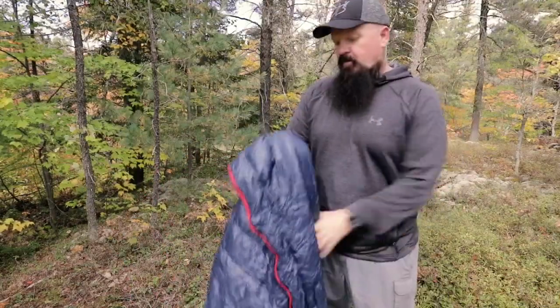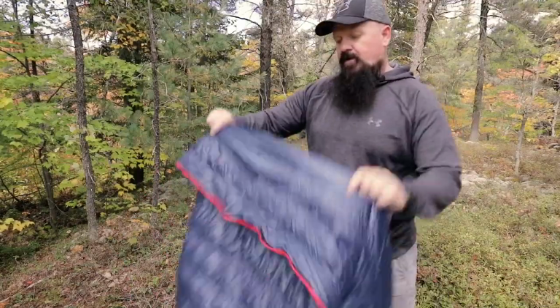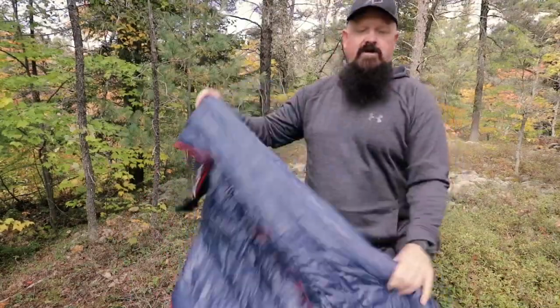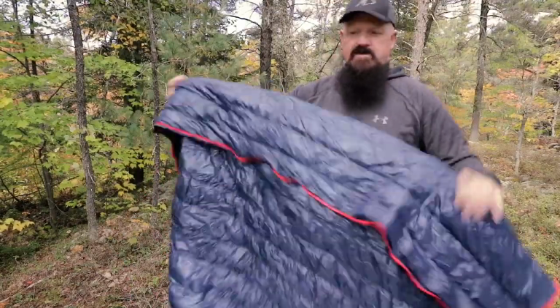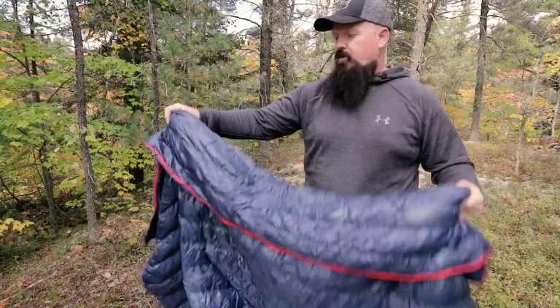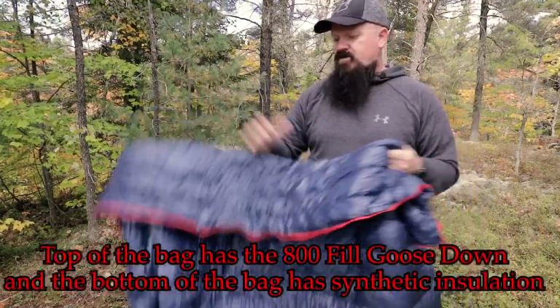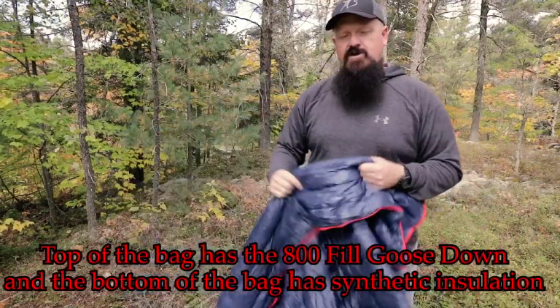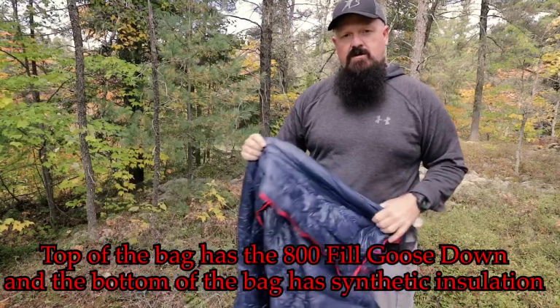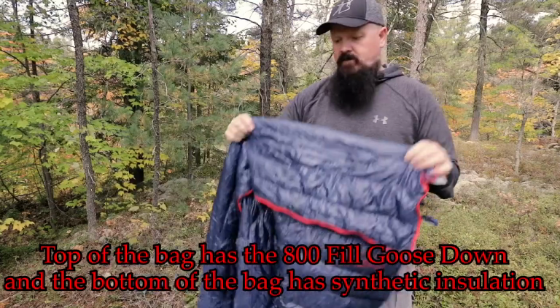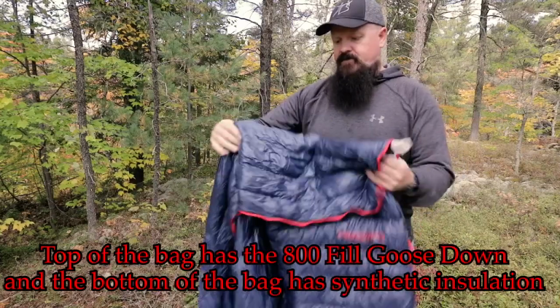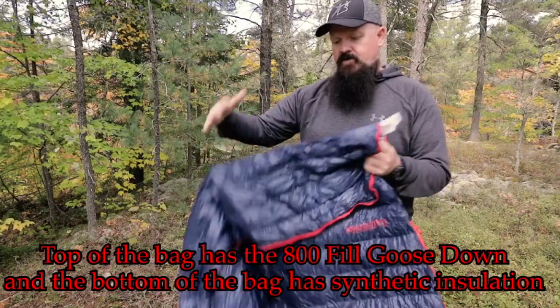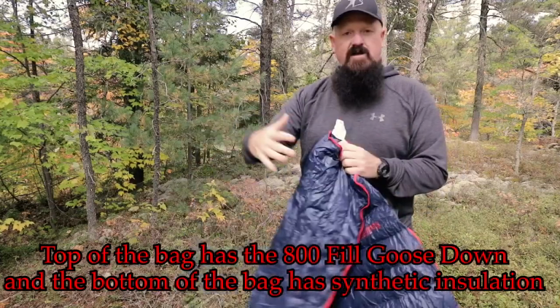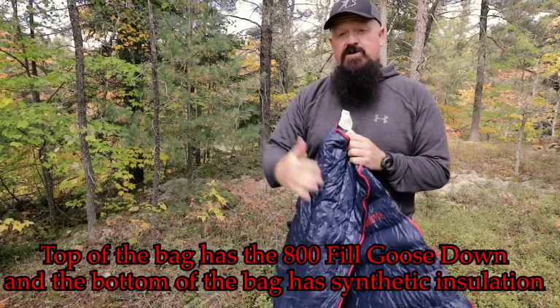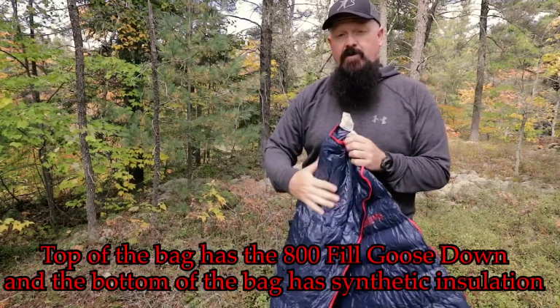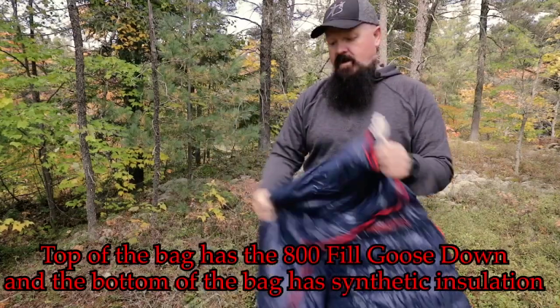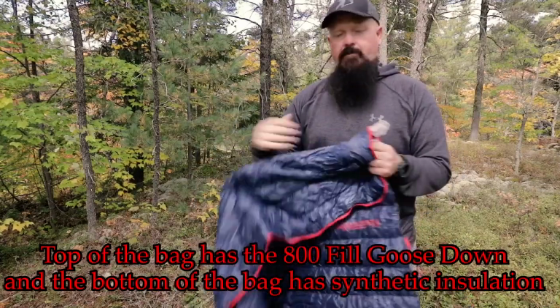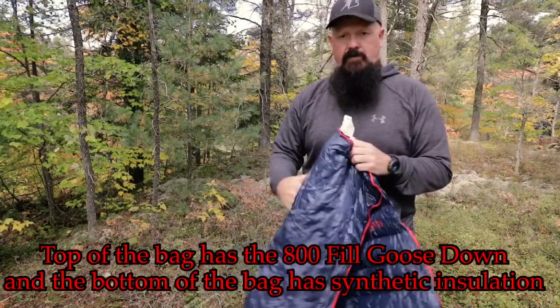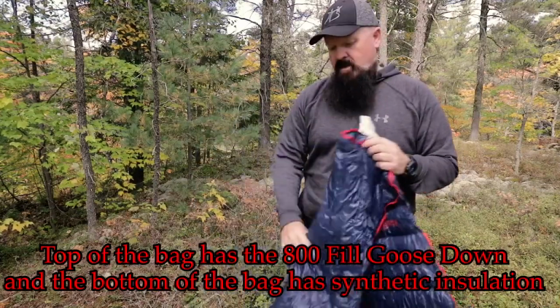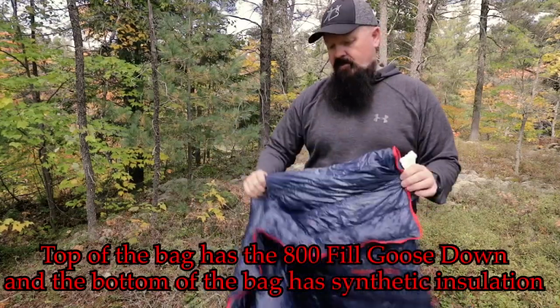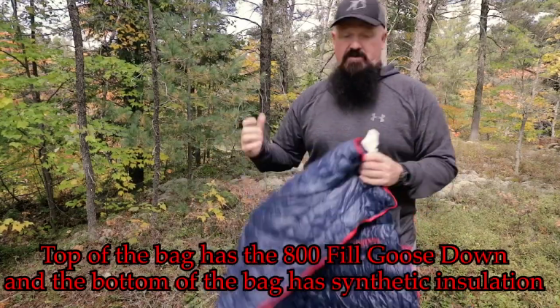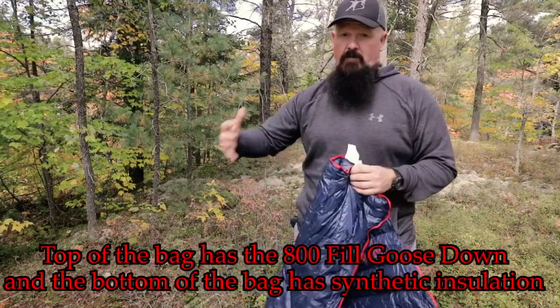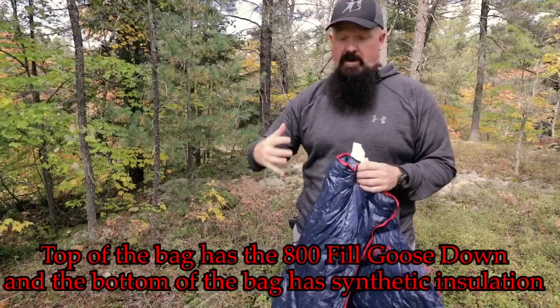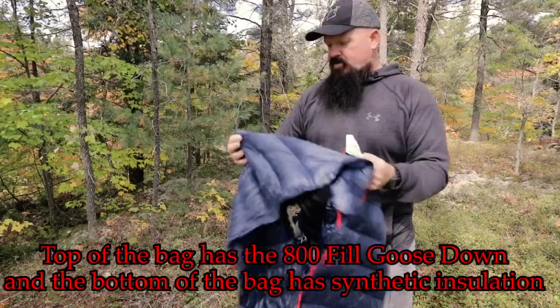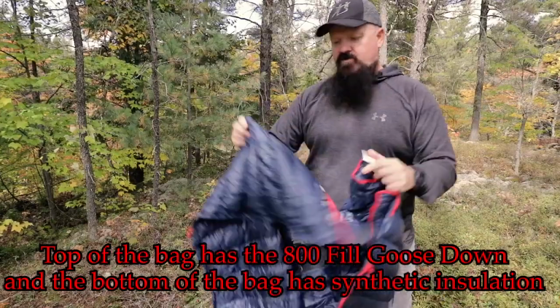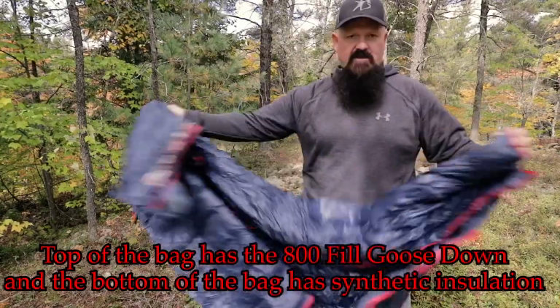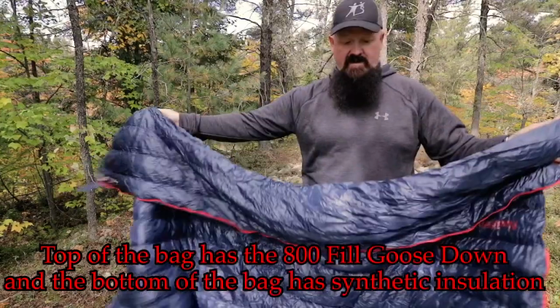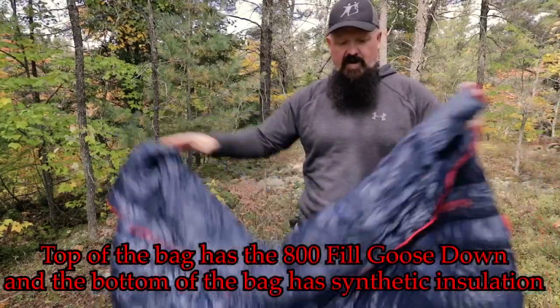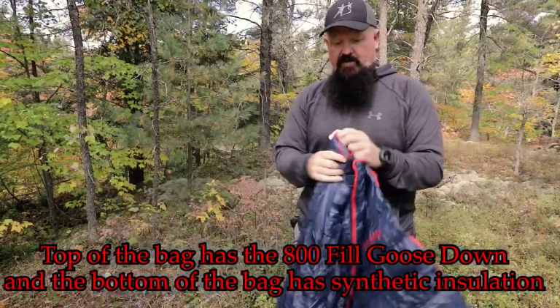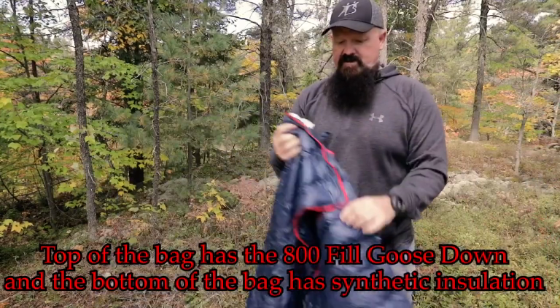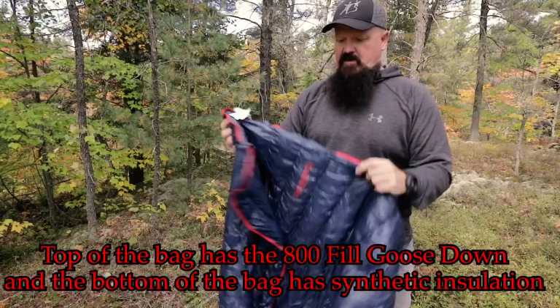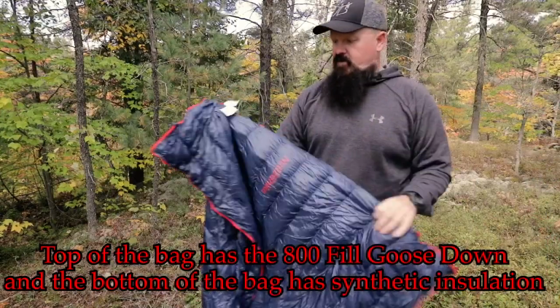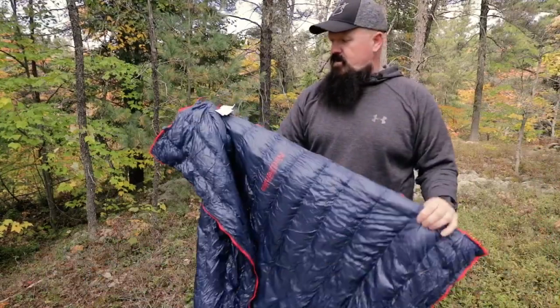Another thing that Naturehike has done is they put twice as much goose down on the top of the bag as the bottom, which is supposed to provide more heat. They also use some synthetic materials inside along with the goose down.